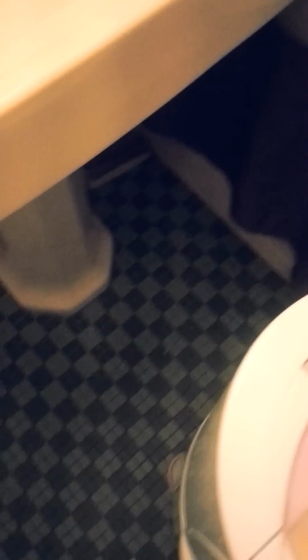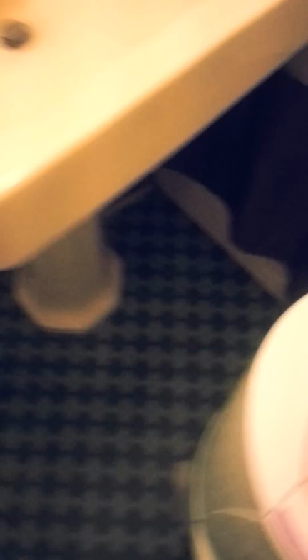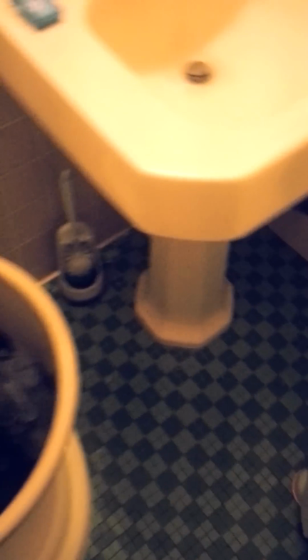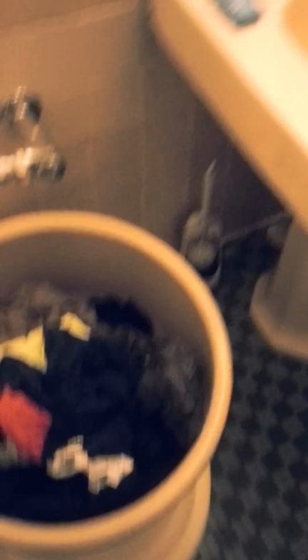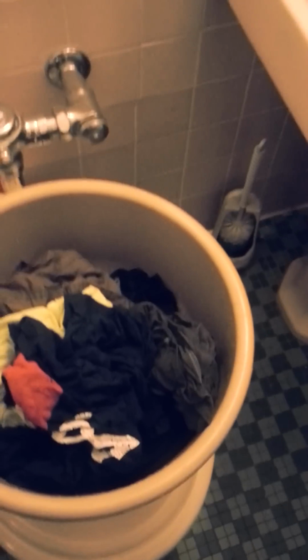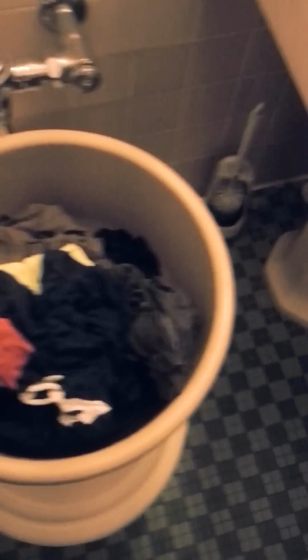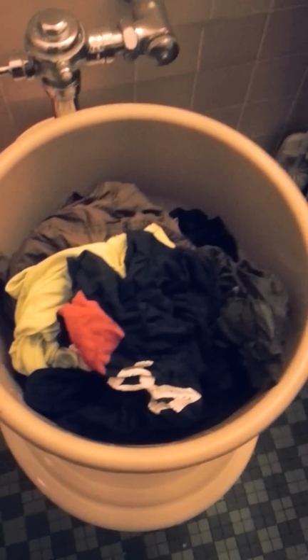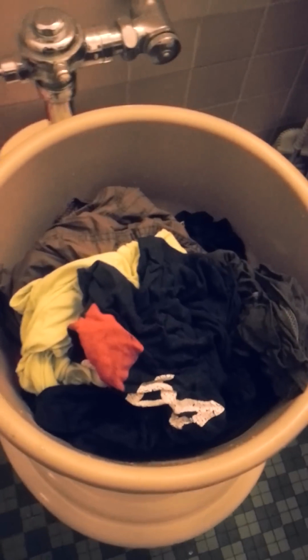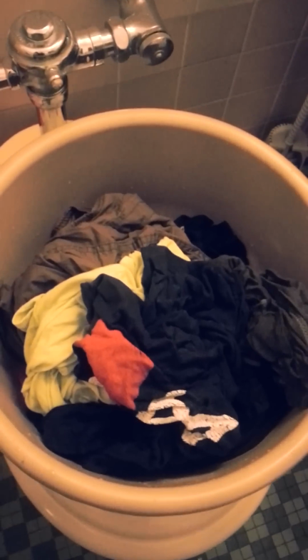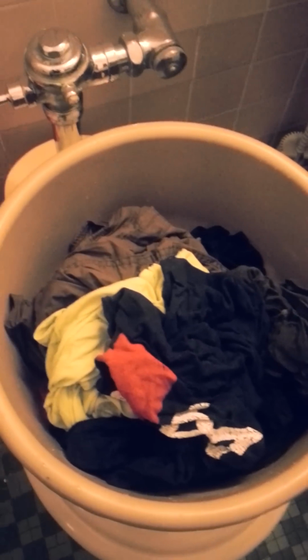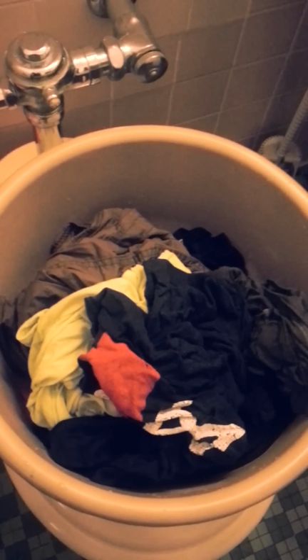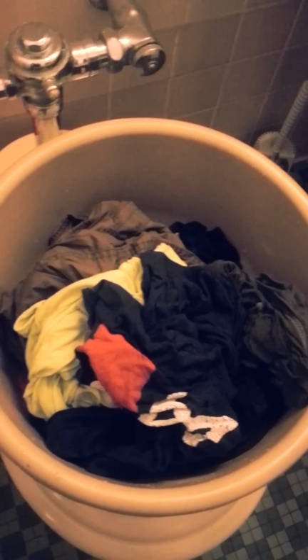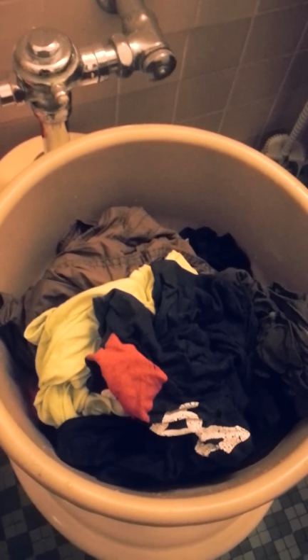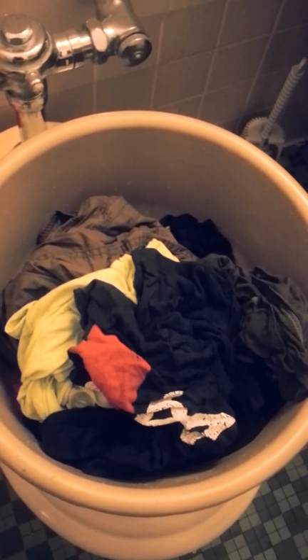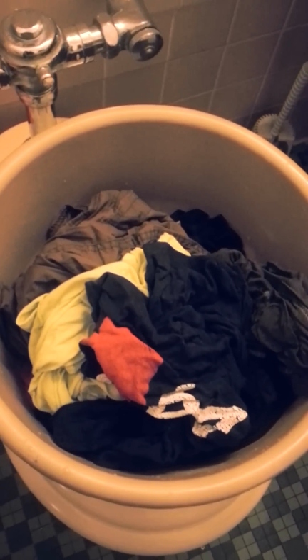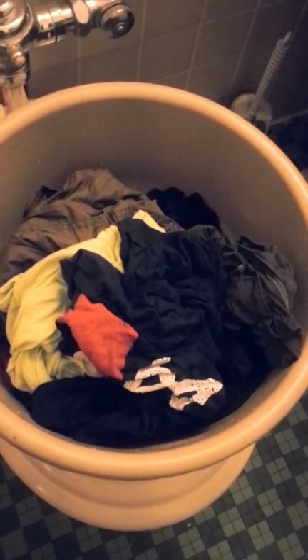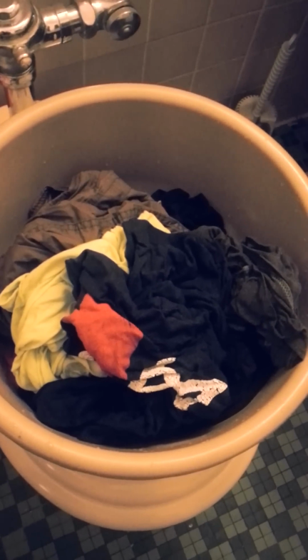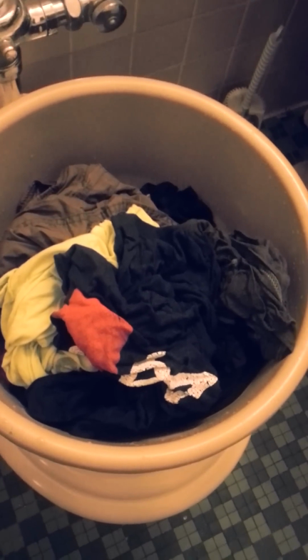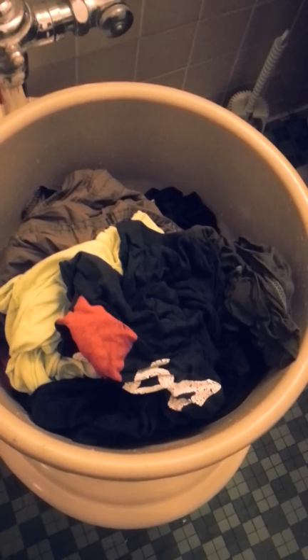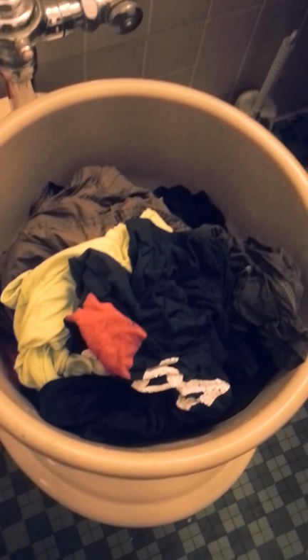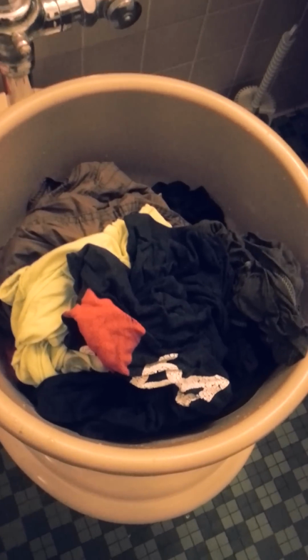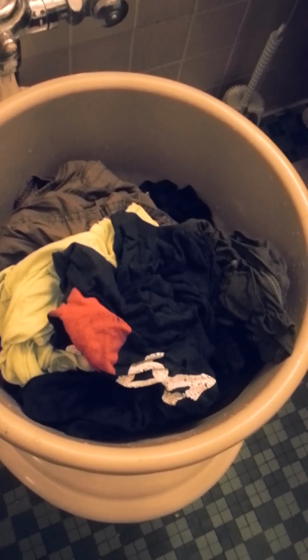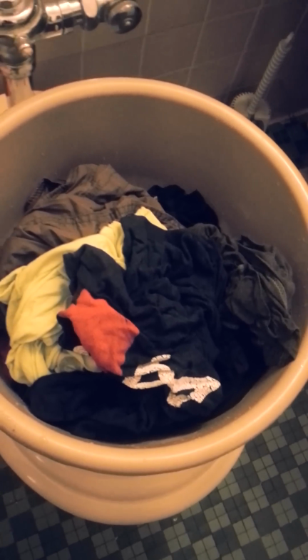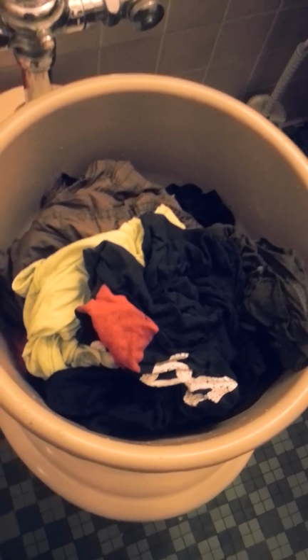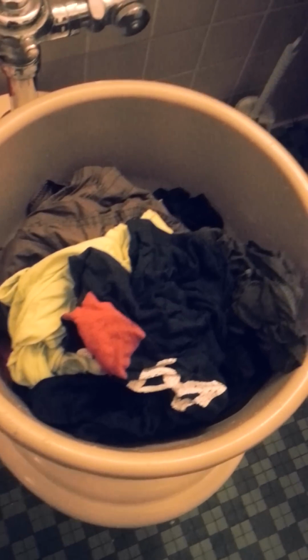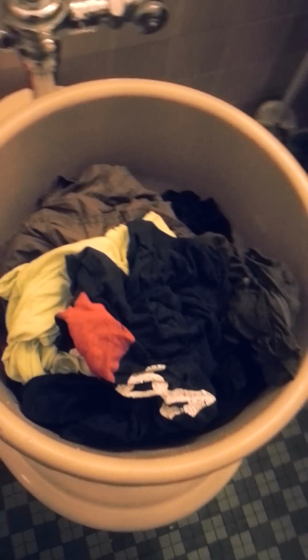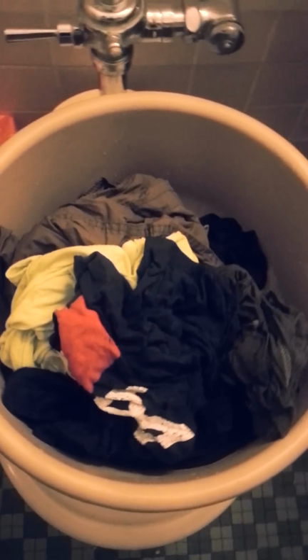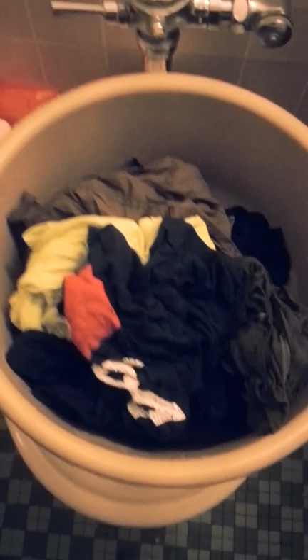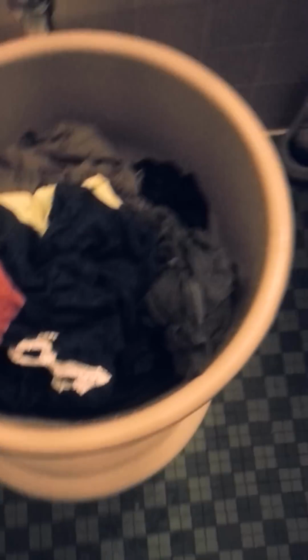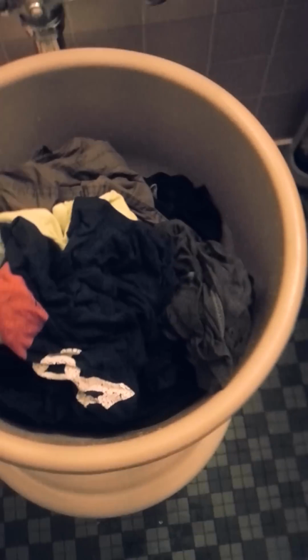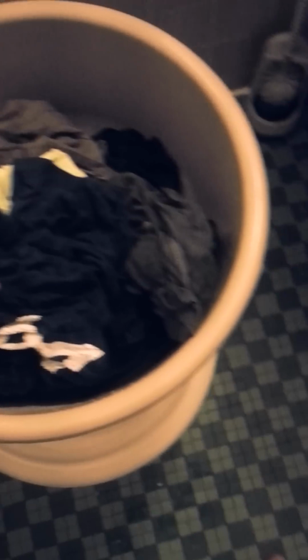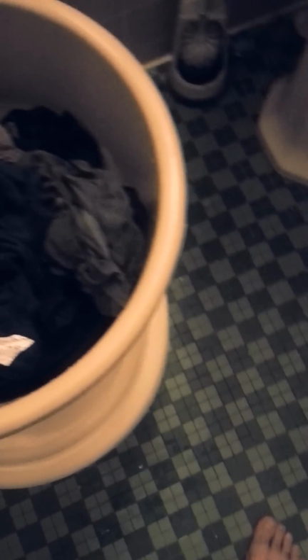So here's the test. I have 11 pounds of wet laundry, and of that 11 pounds, 4 of it is dry weight, and so the remaining 7 pounds is water. So we're going to see how much water this thing takes out.